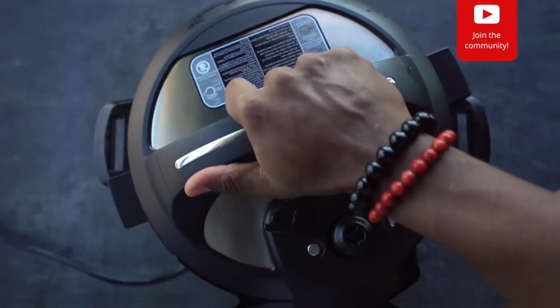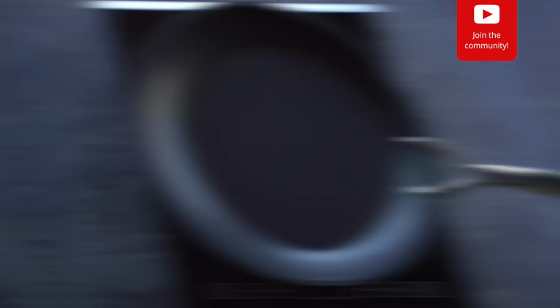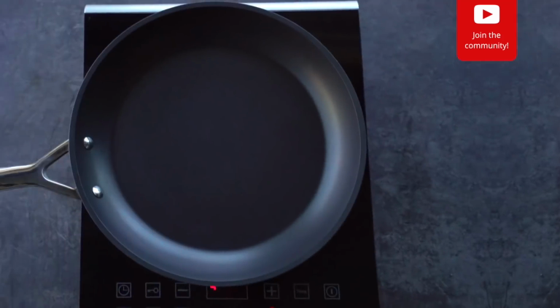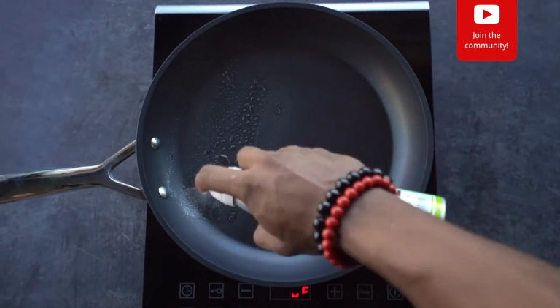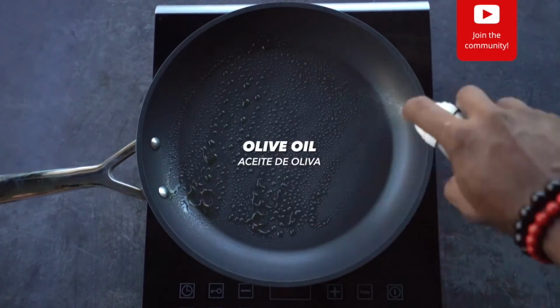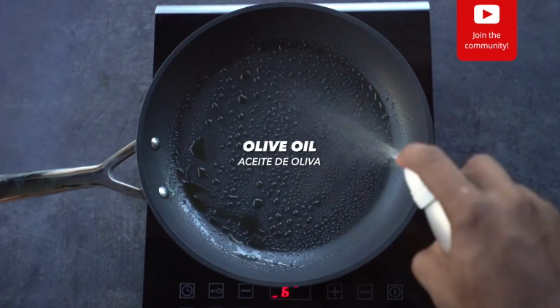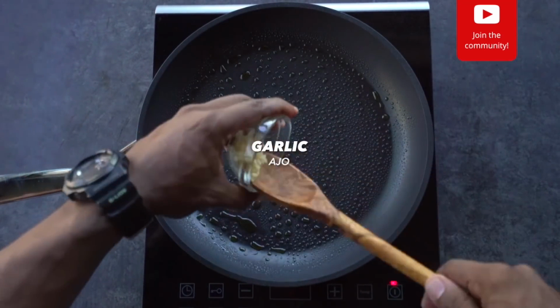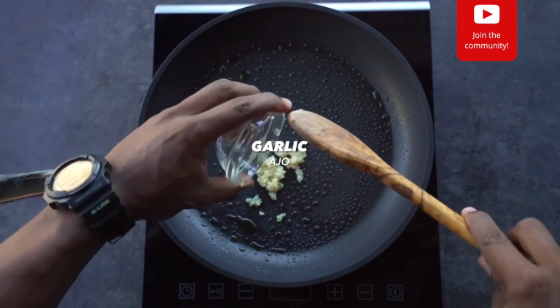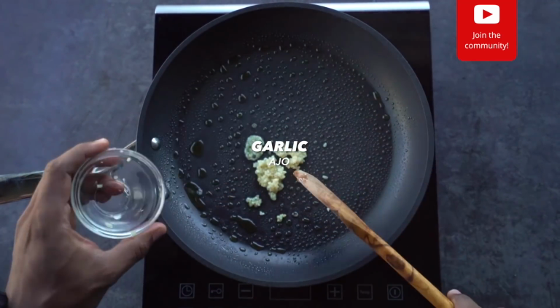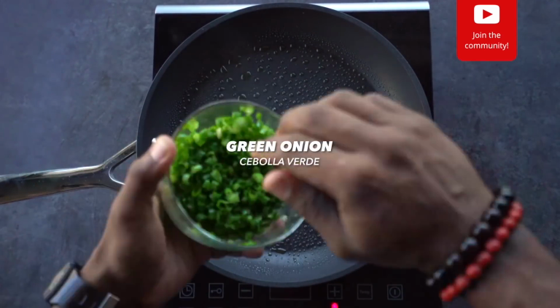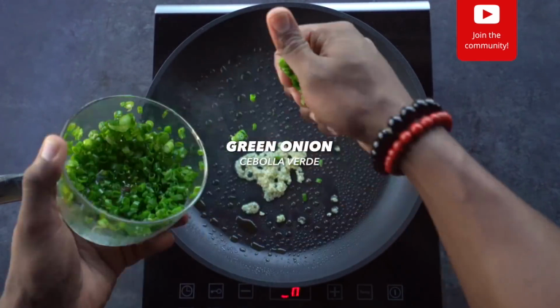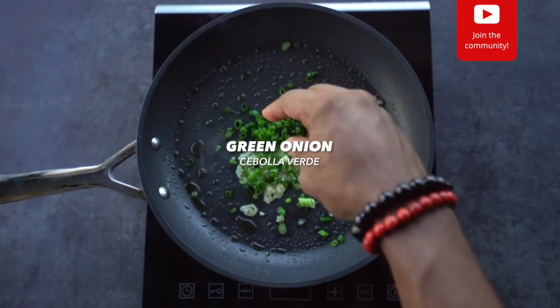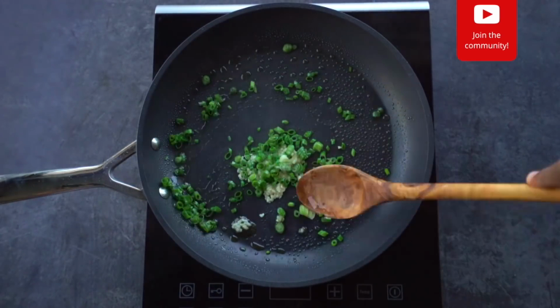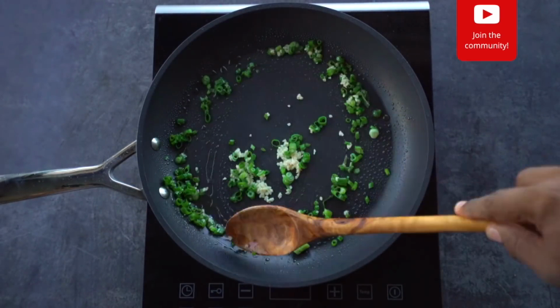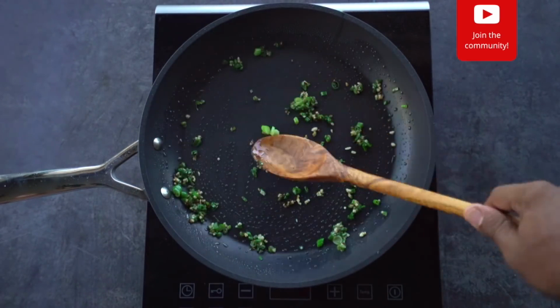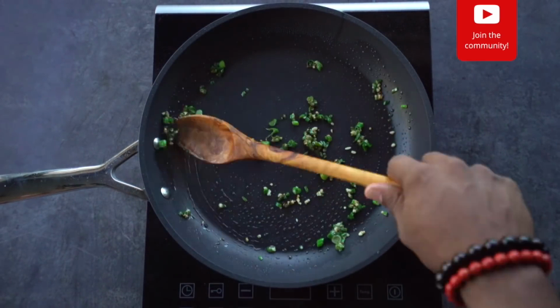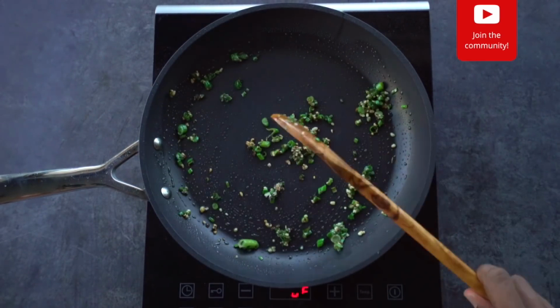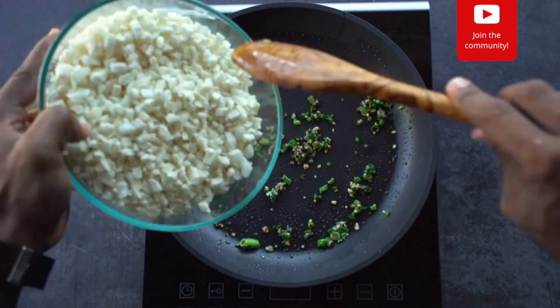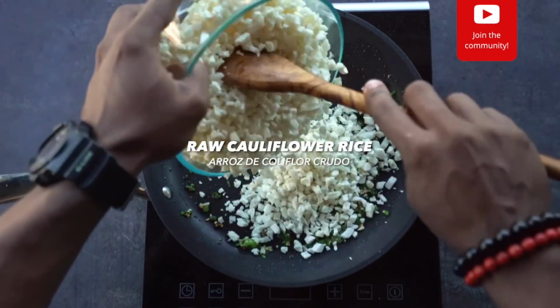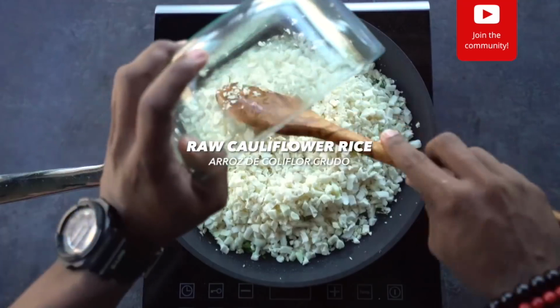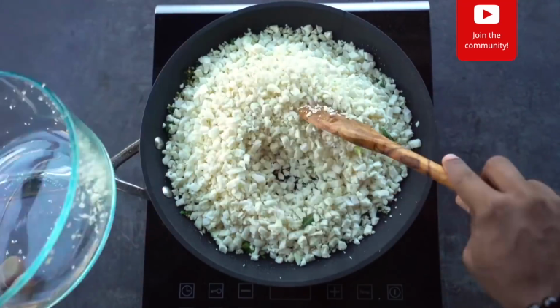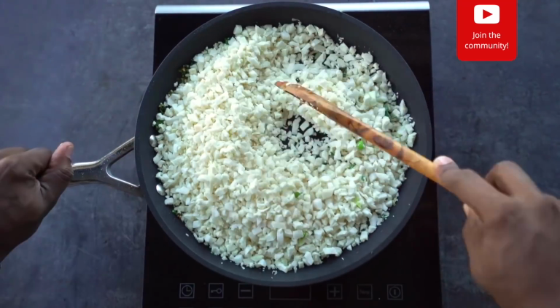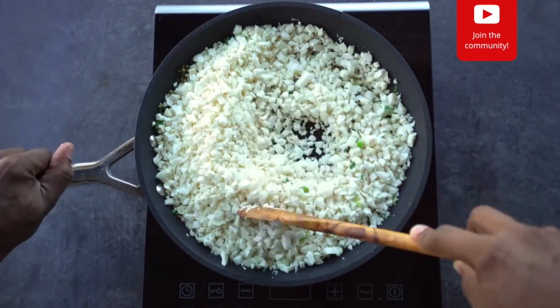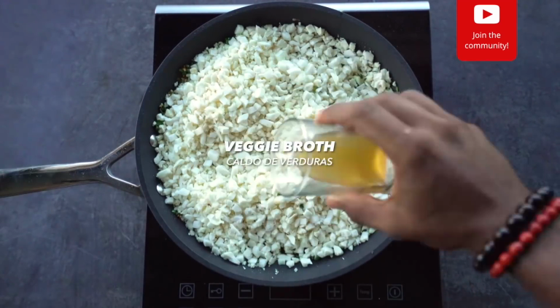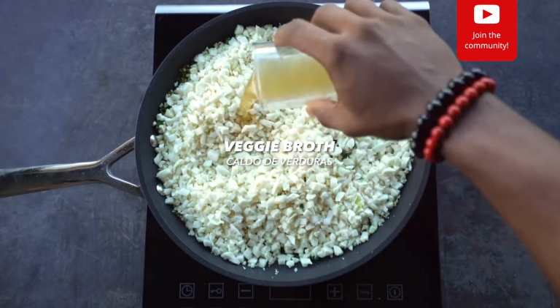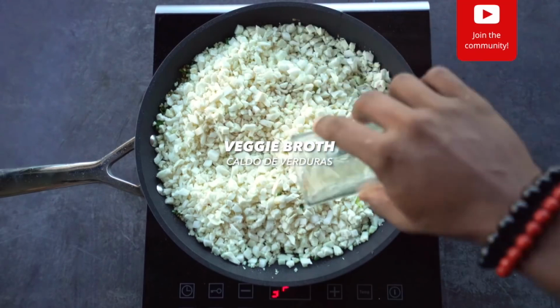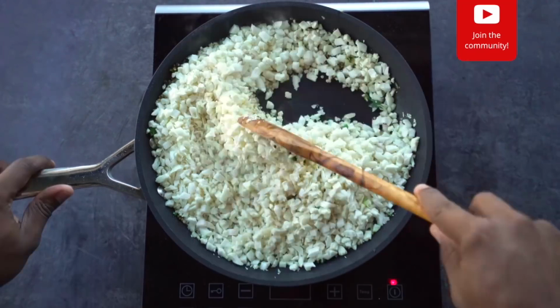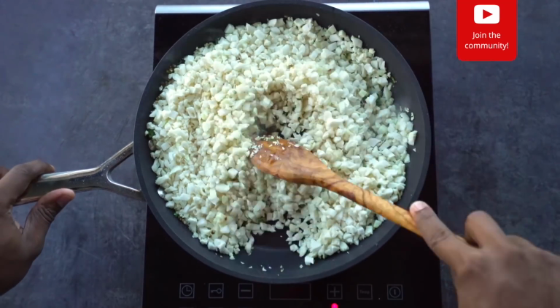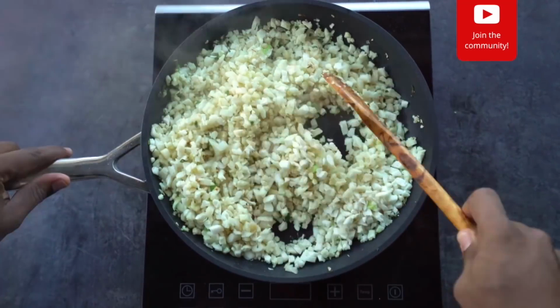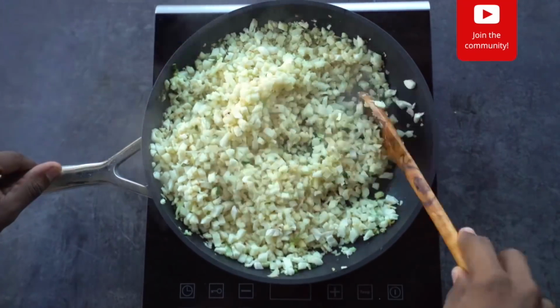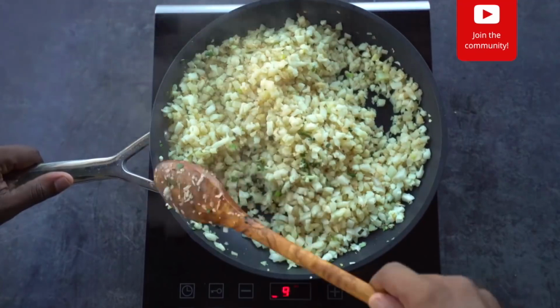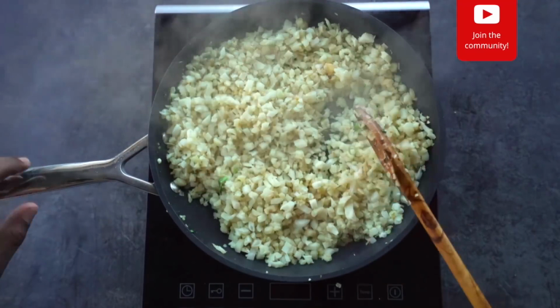Spray a nonstick skillet with olive oil, then toss in garlic and green onion. Add cauliflower pearls with a splash of veggie stock and cook for three to five minutes until soft.